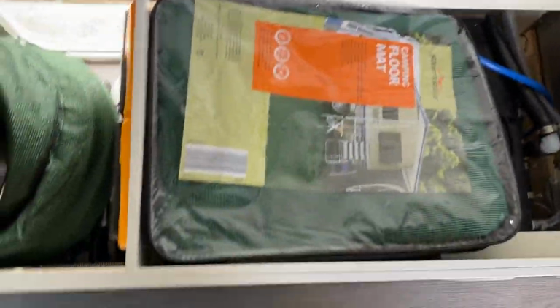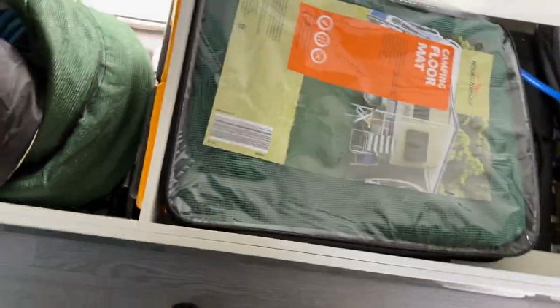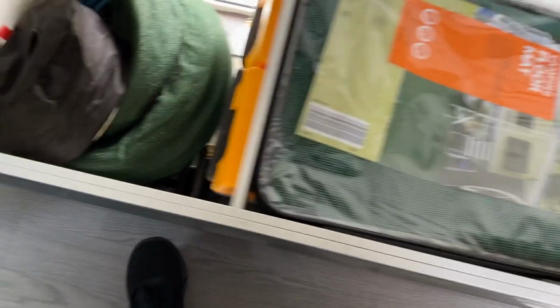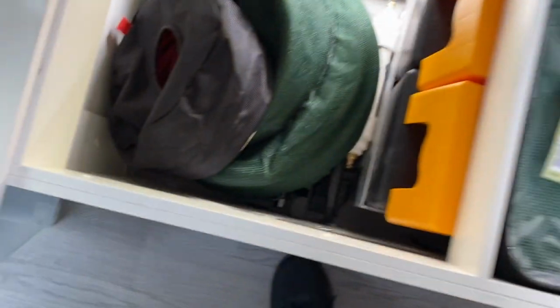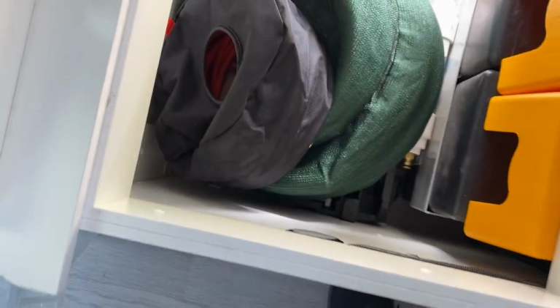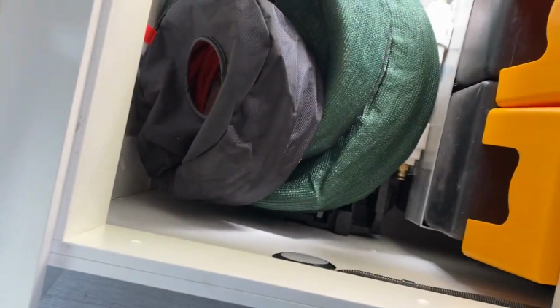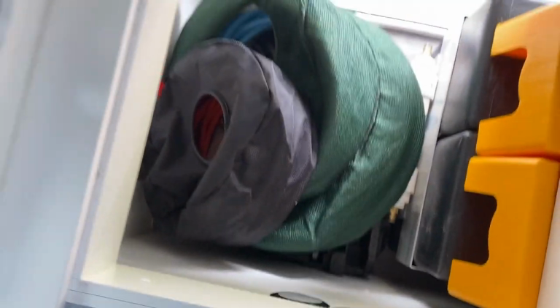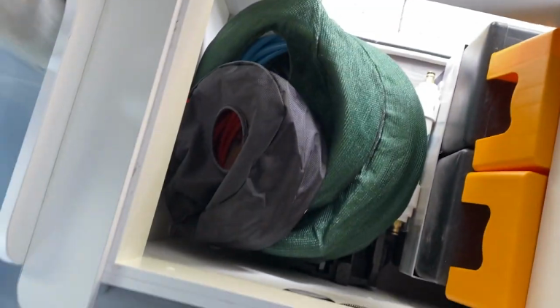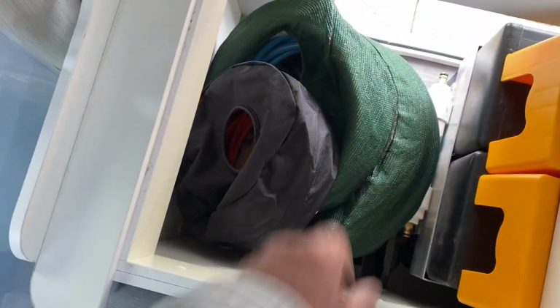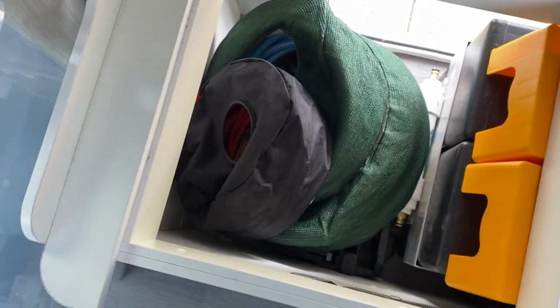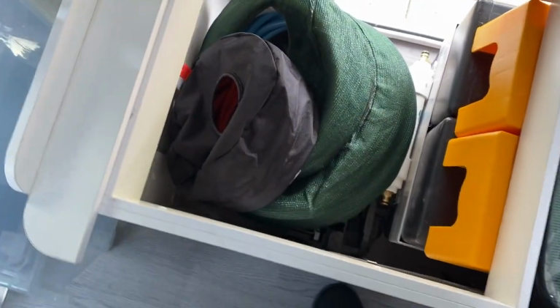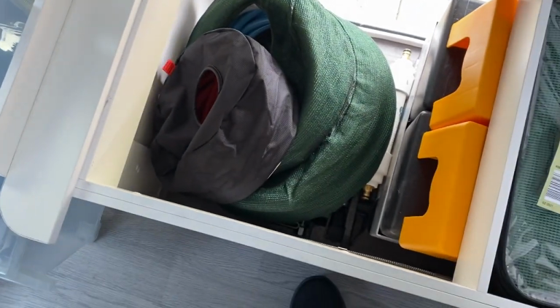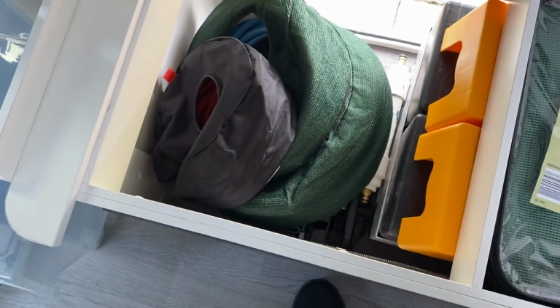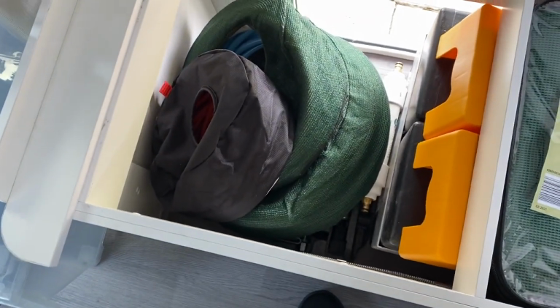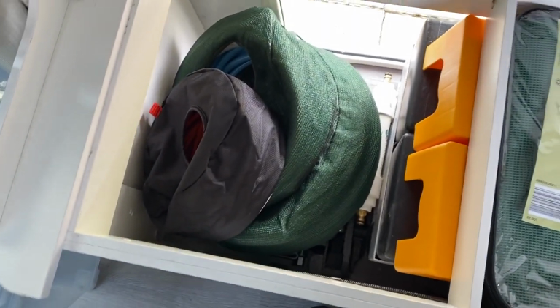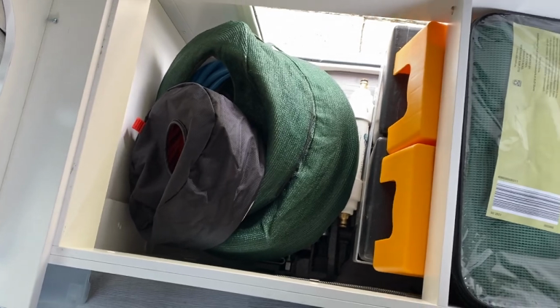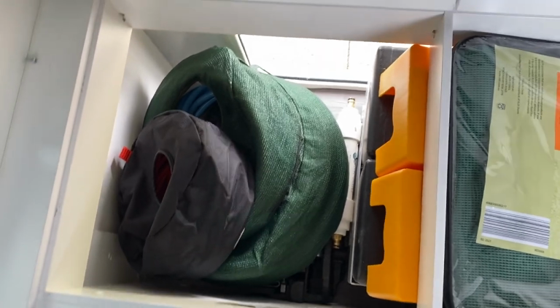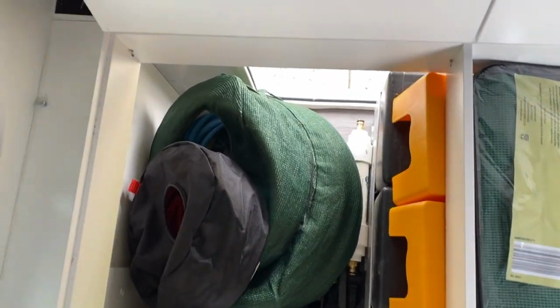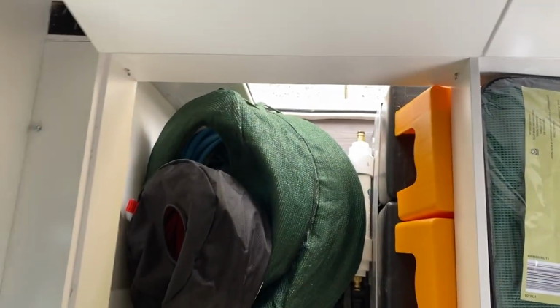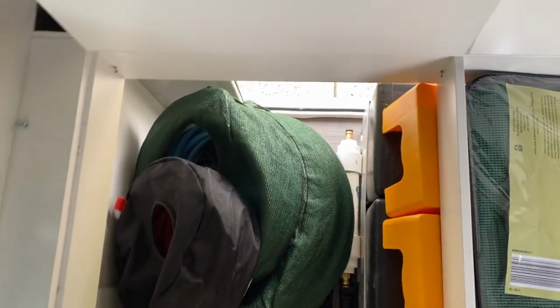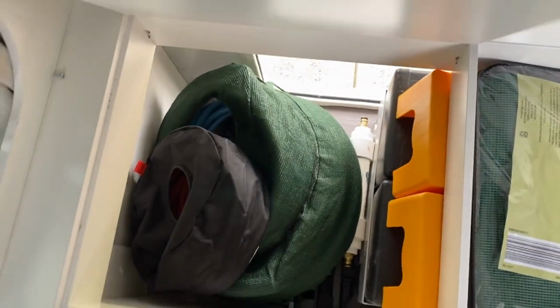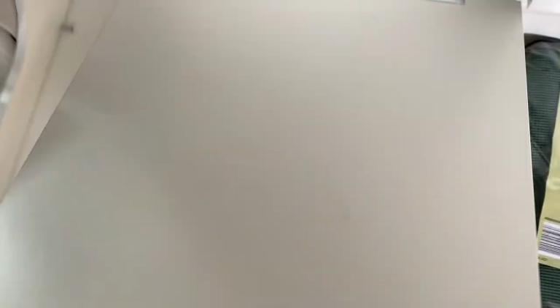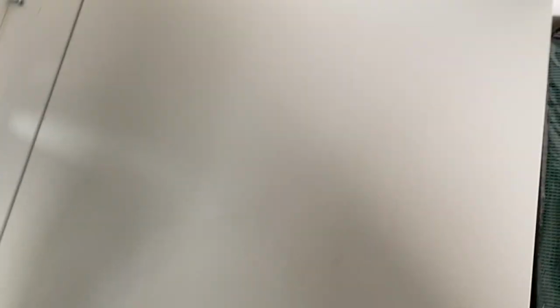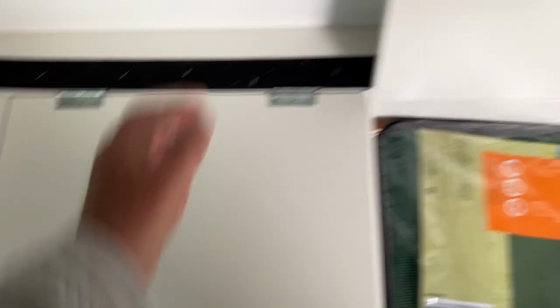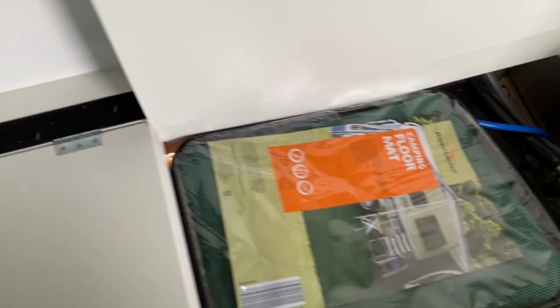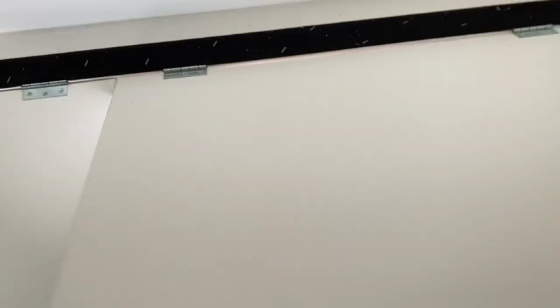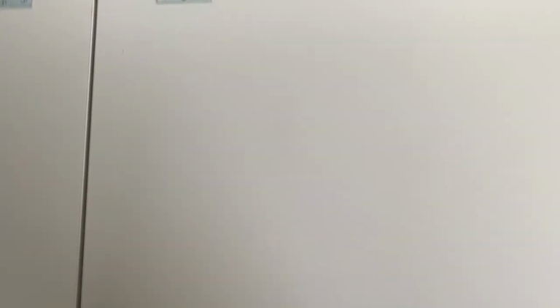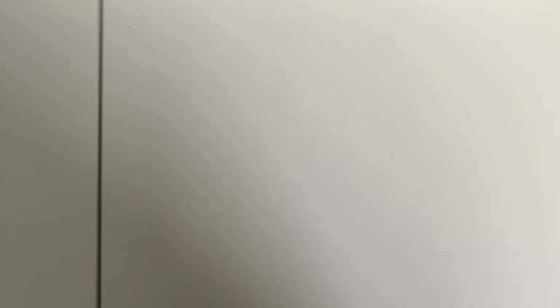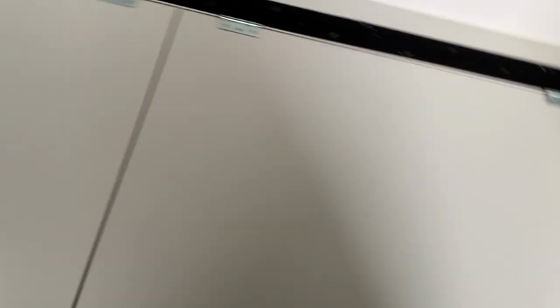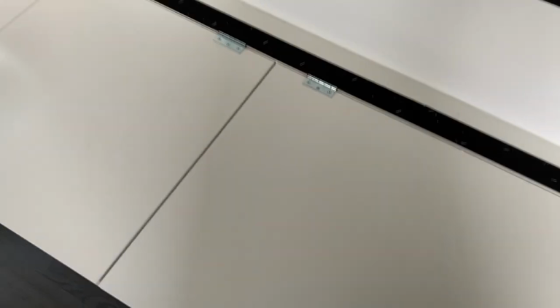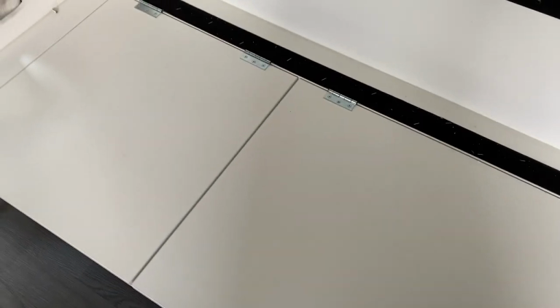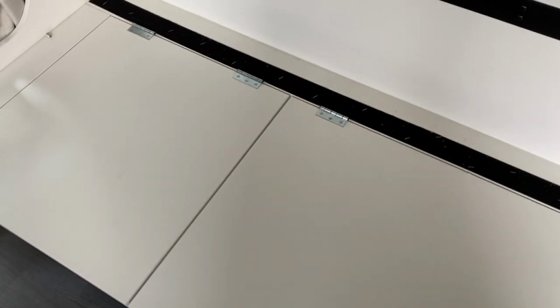I've got a bit more room here to put some other things in if I needed to. There you go.